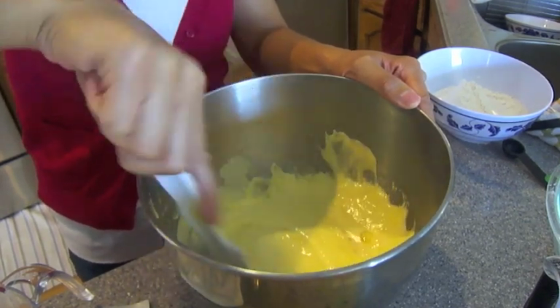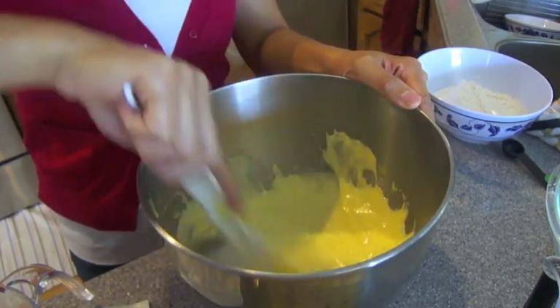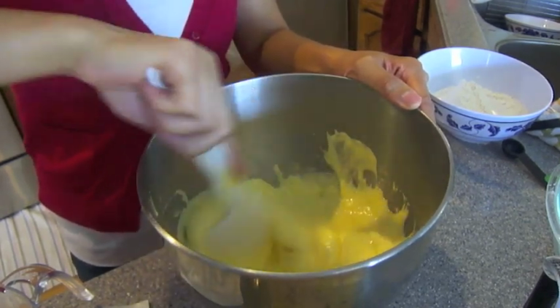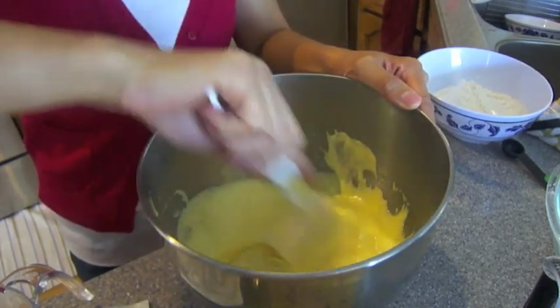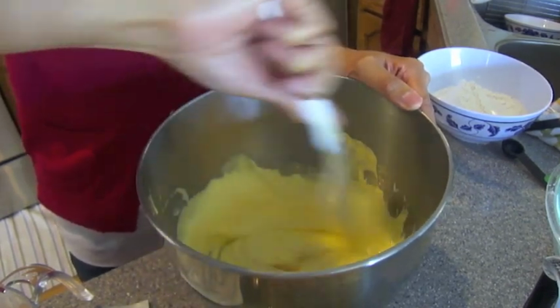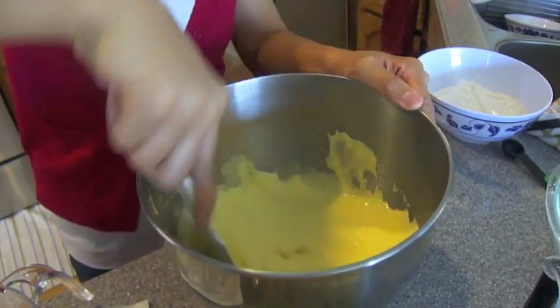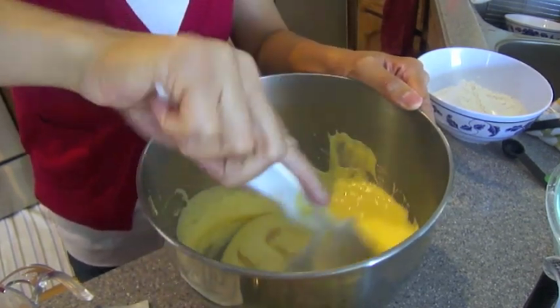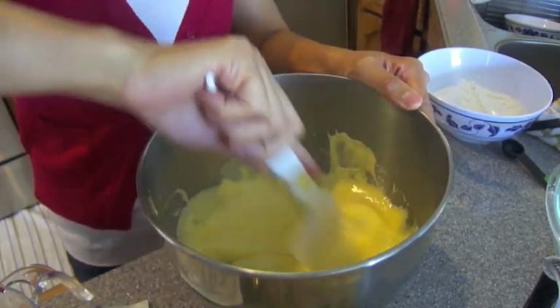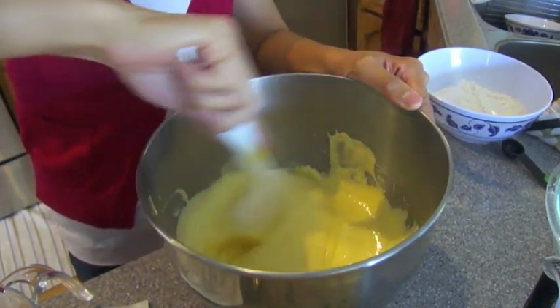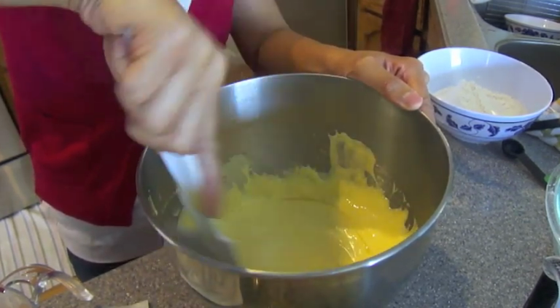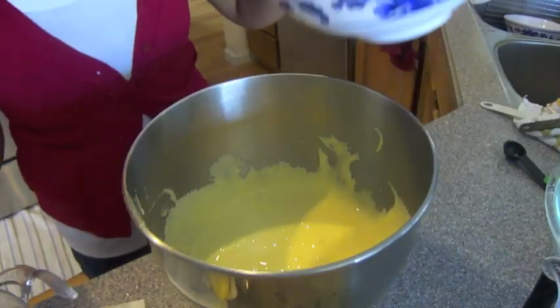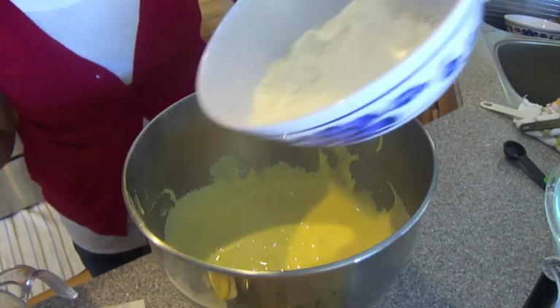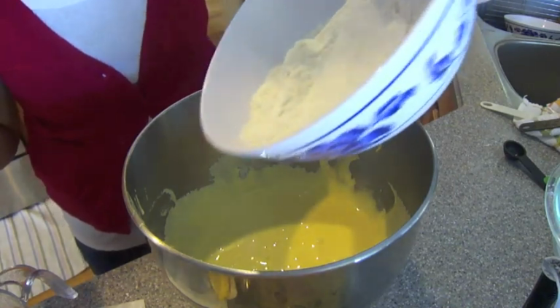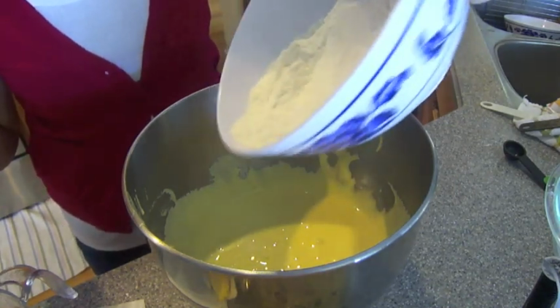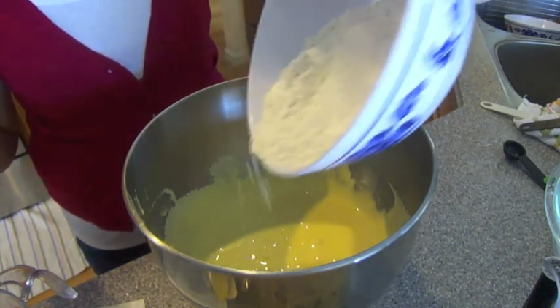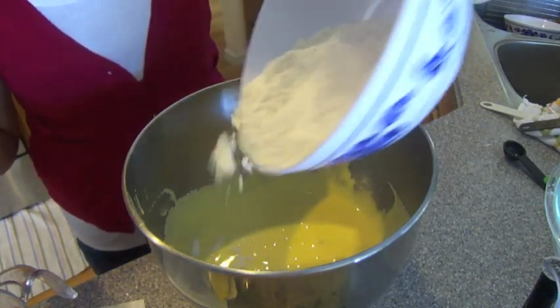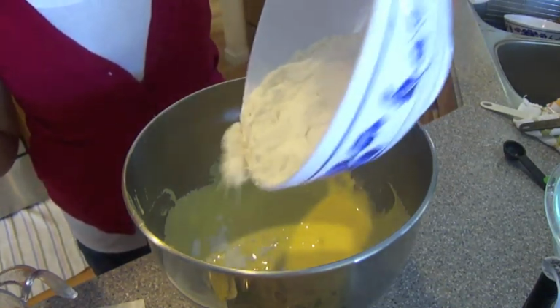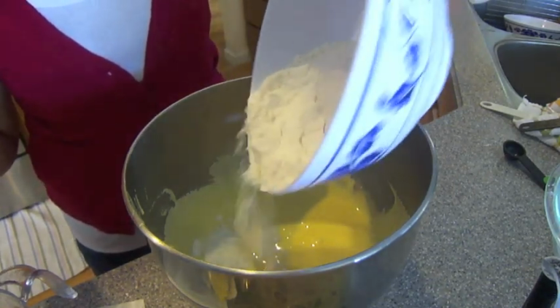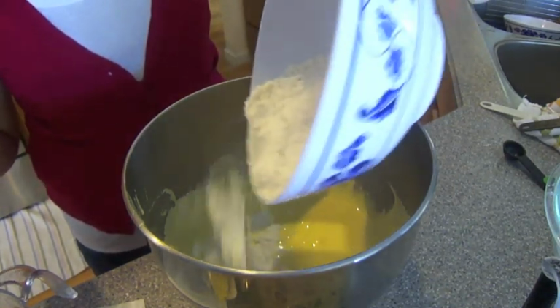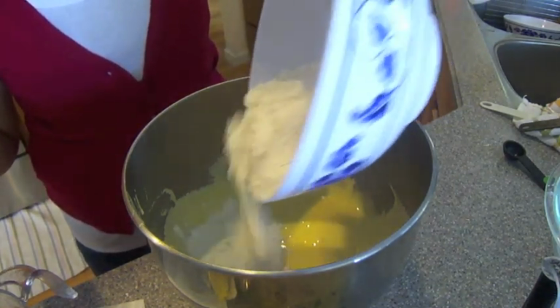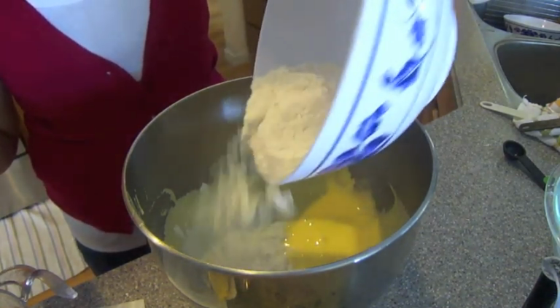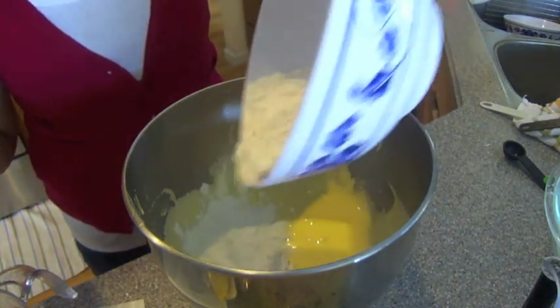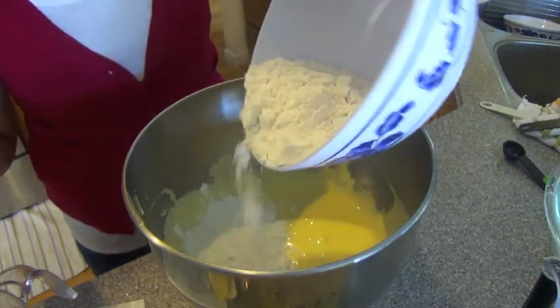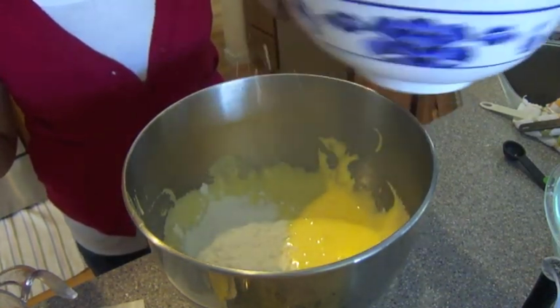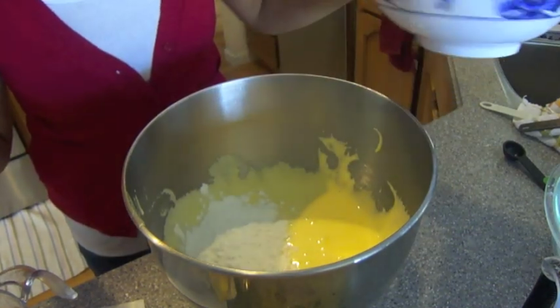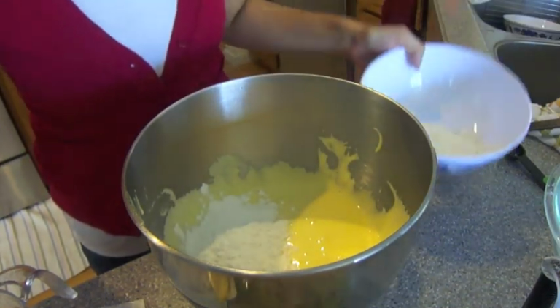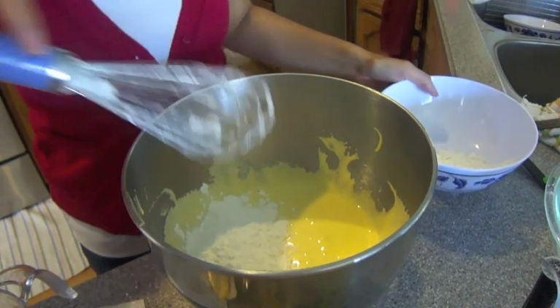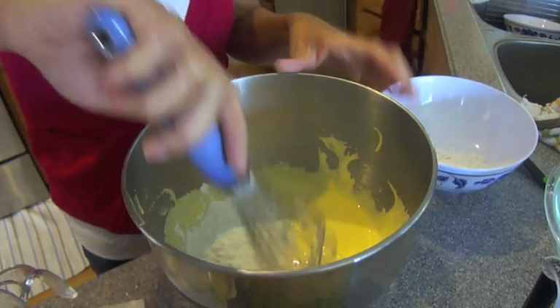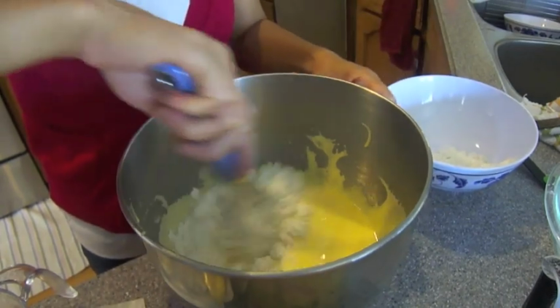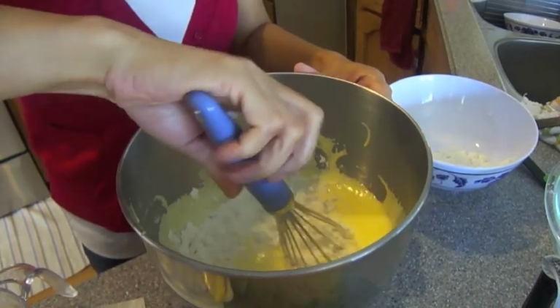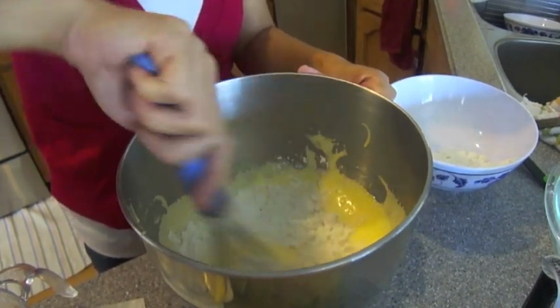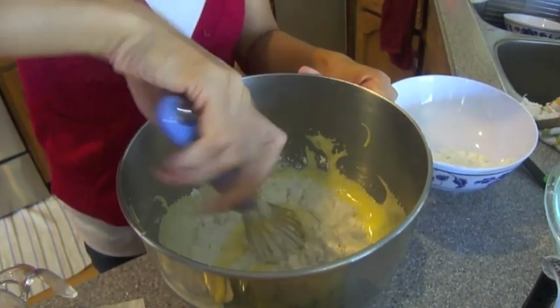Probably a third at a time. I don't want to dump it in all at once because we want to make sure the flour is nicely incorporated and that there are no lumps. So we're going to get this going a little bit here.